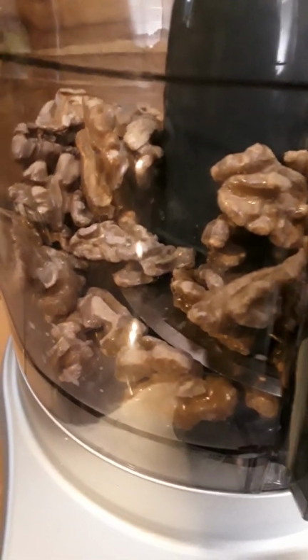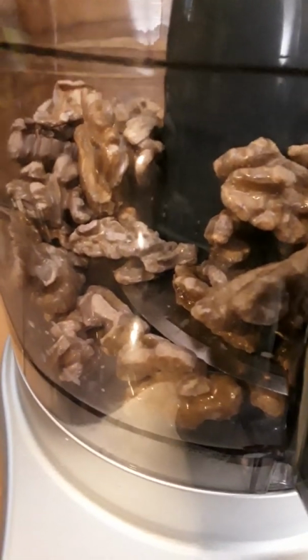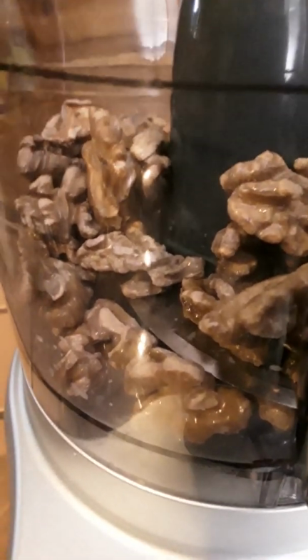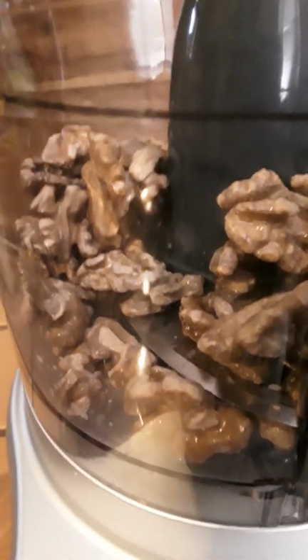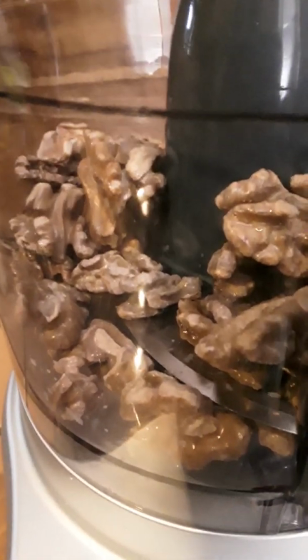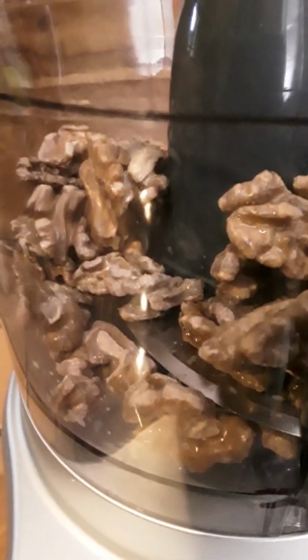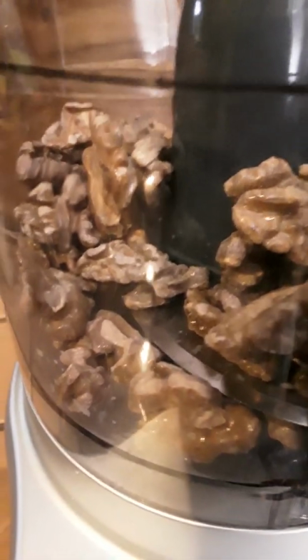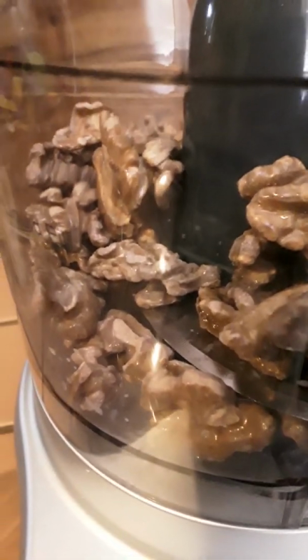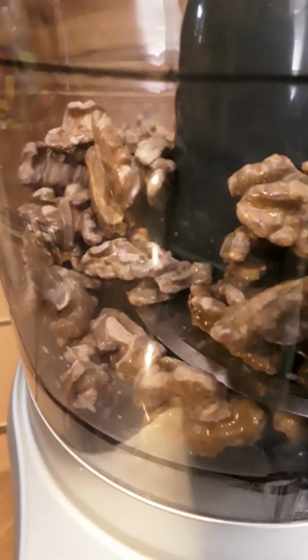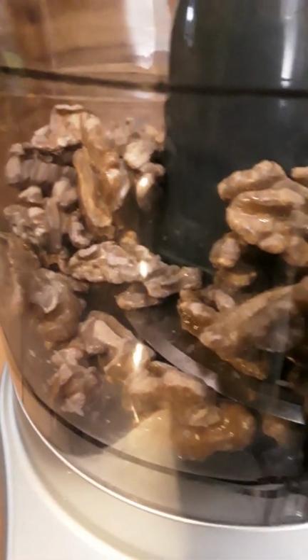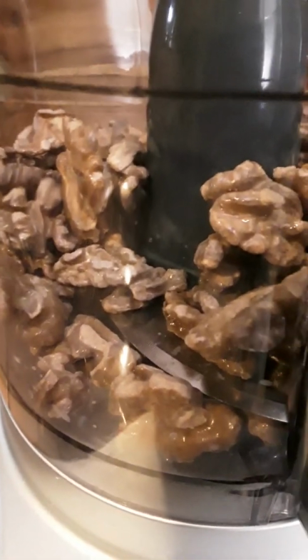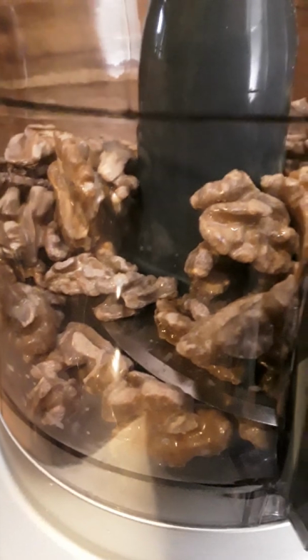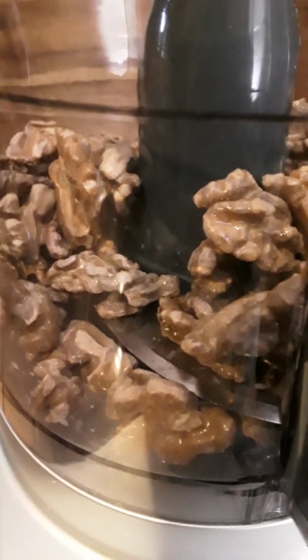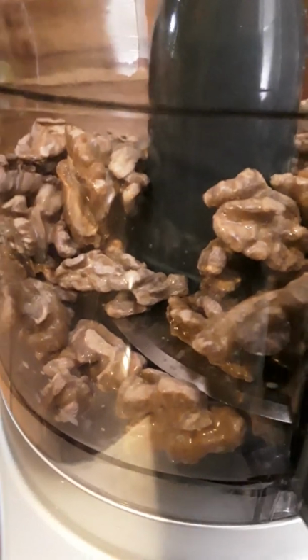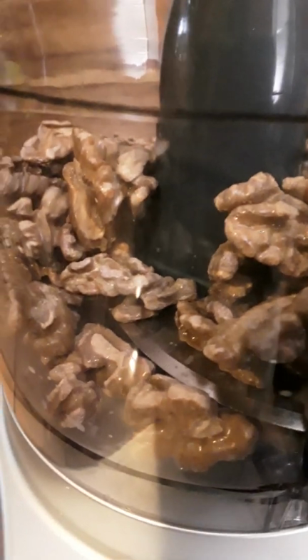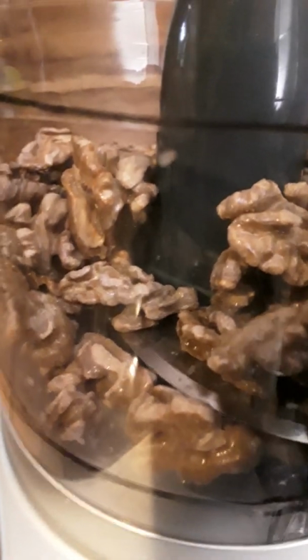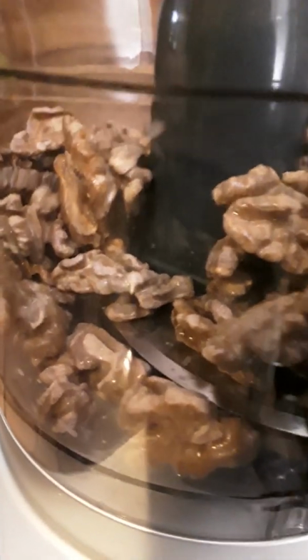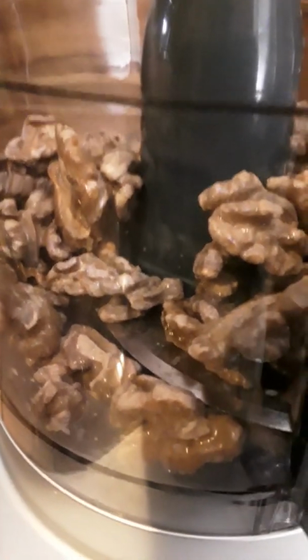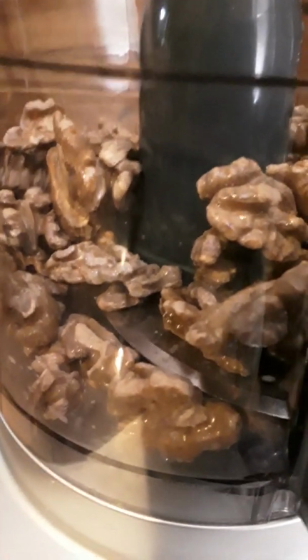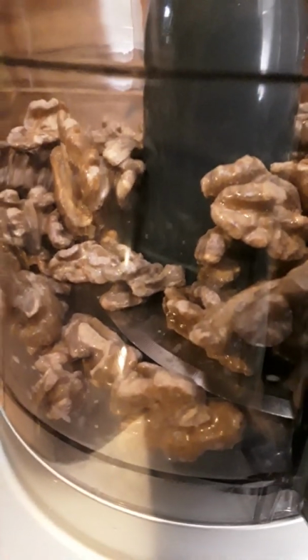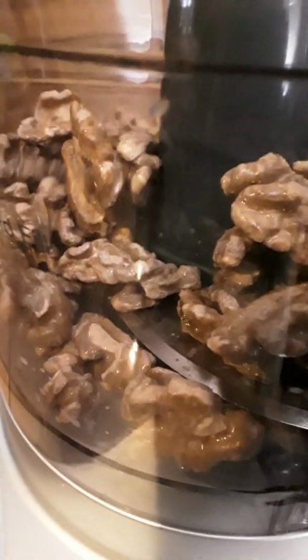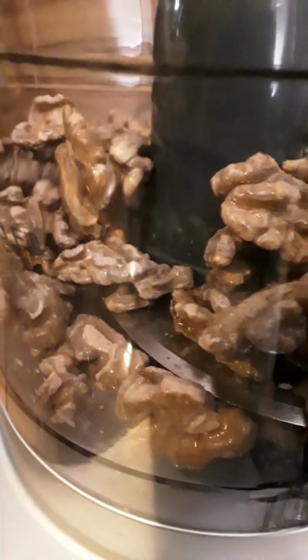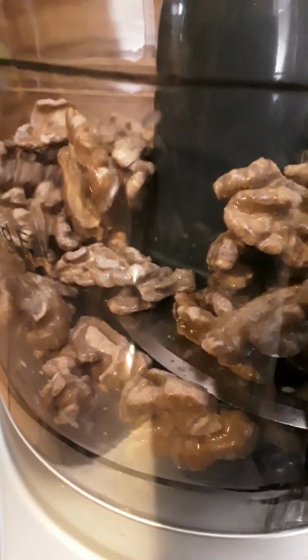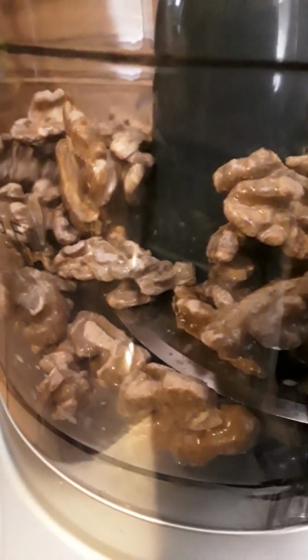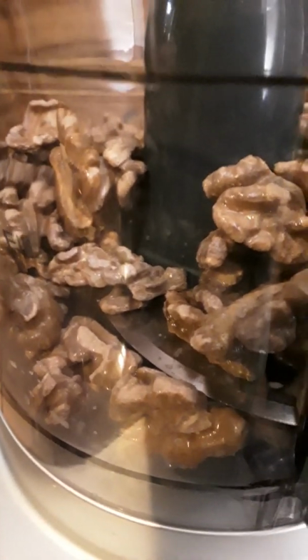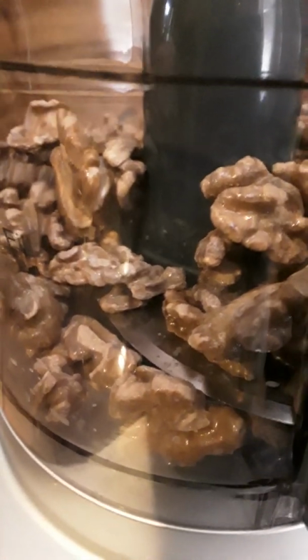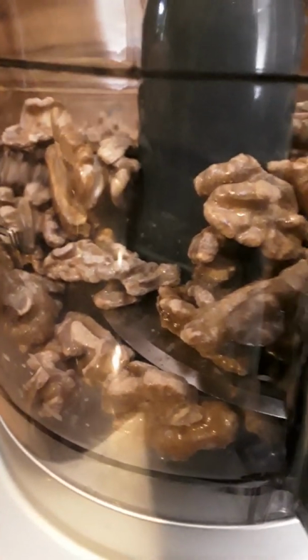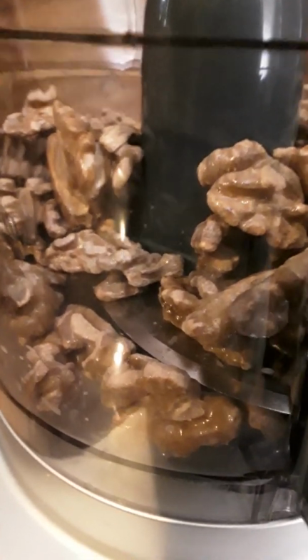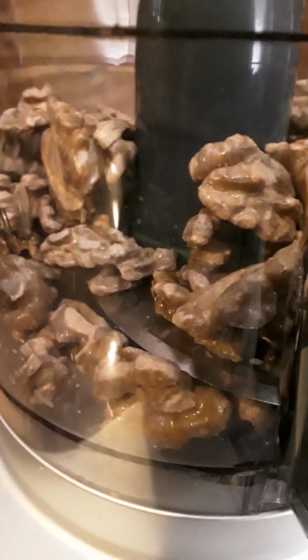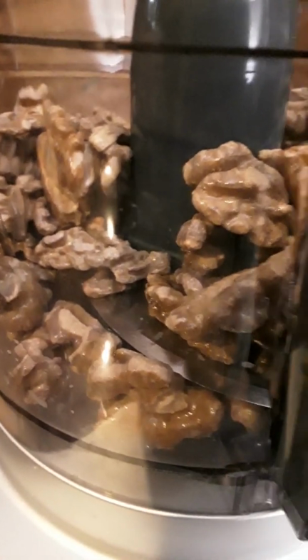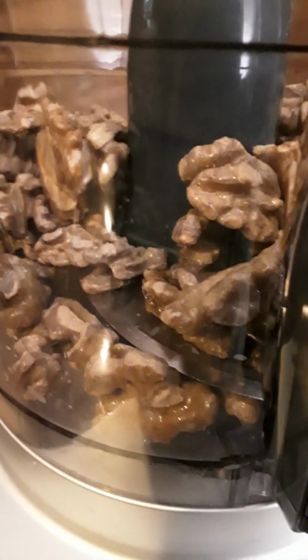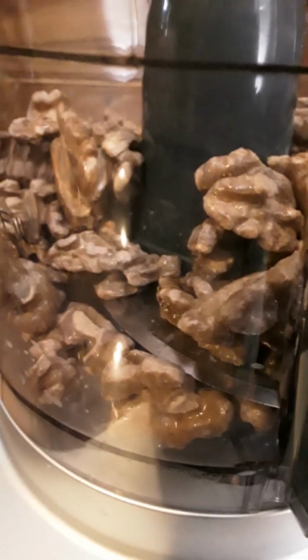So here we have two cups of fermented walnuts. It was fermented for five days.